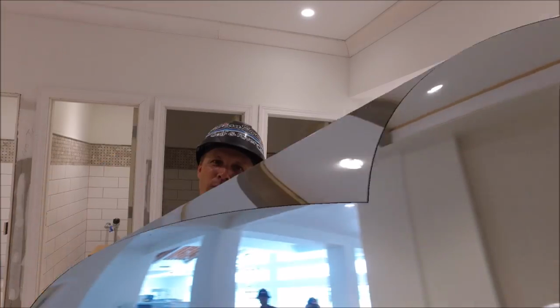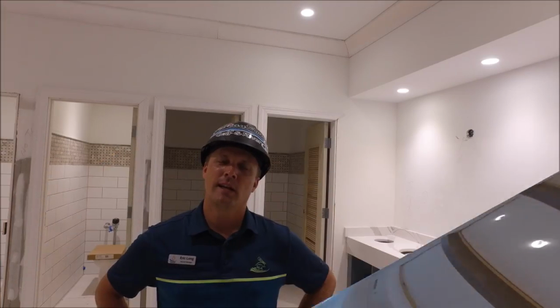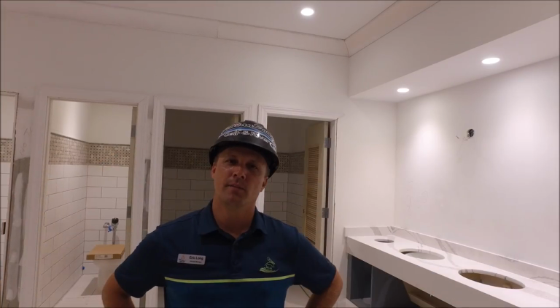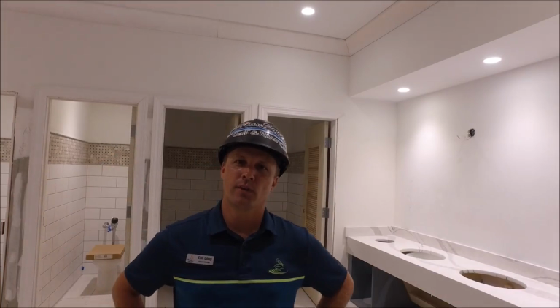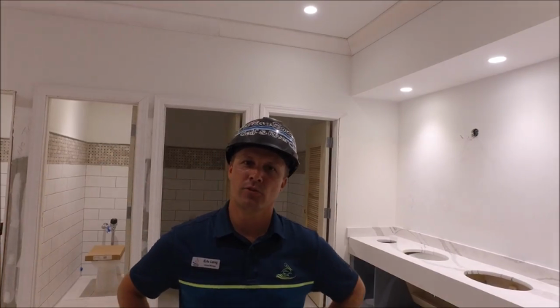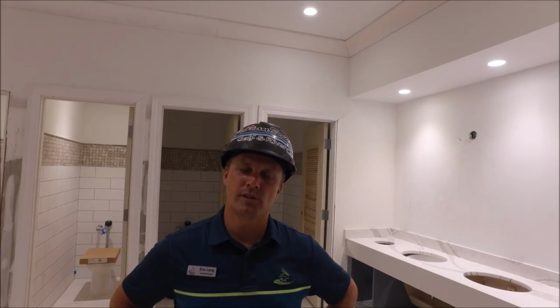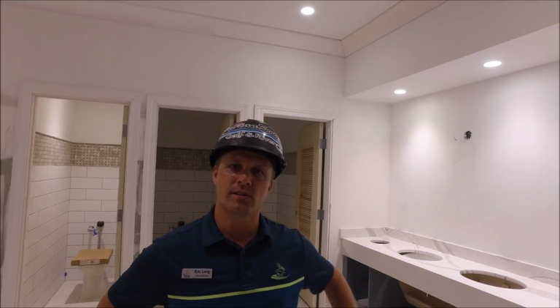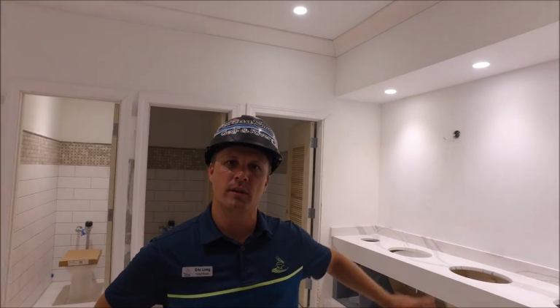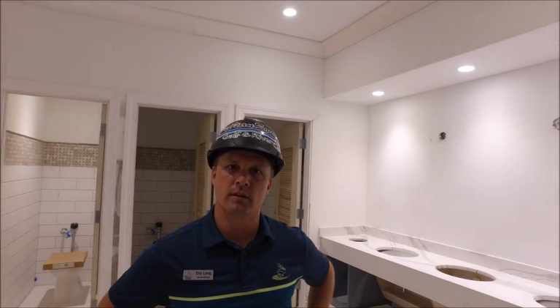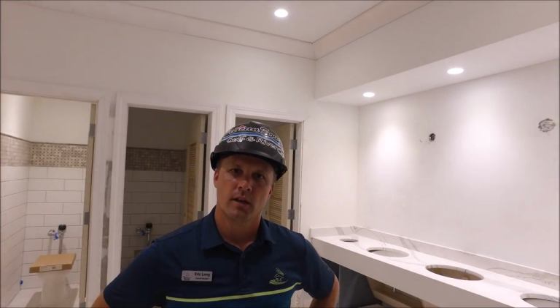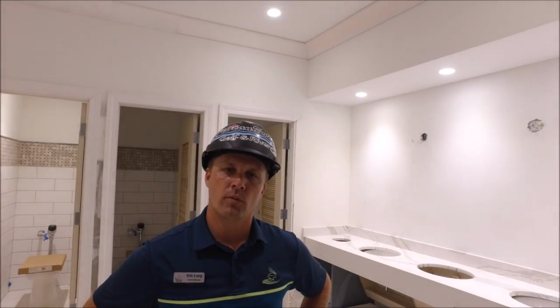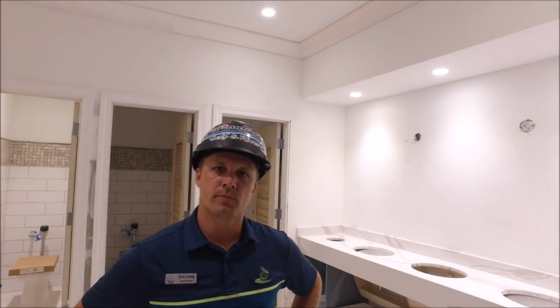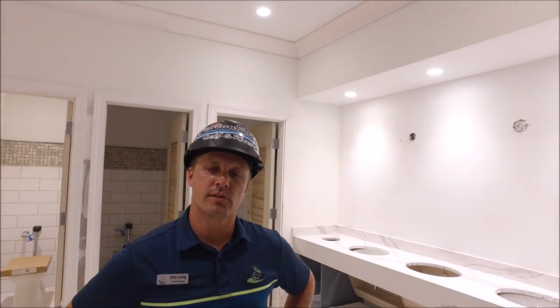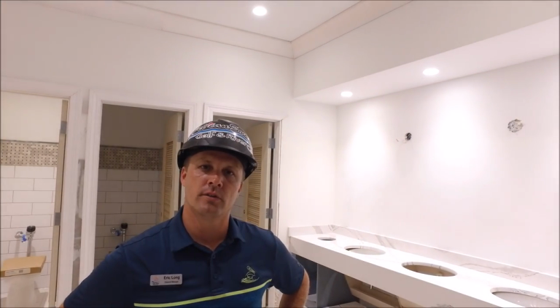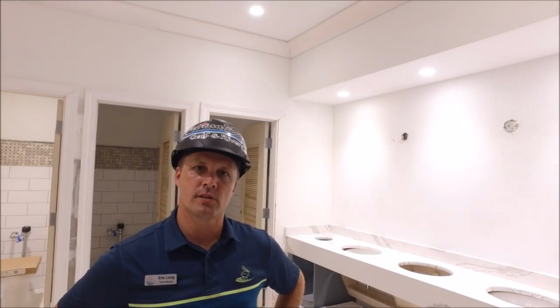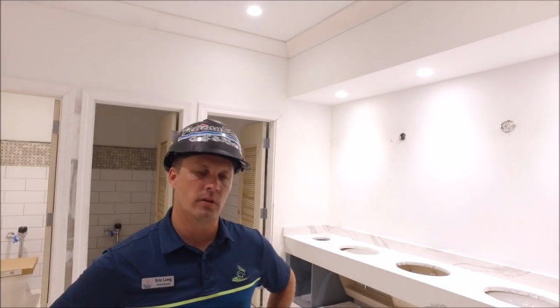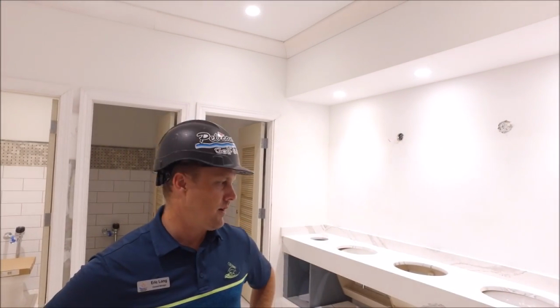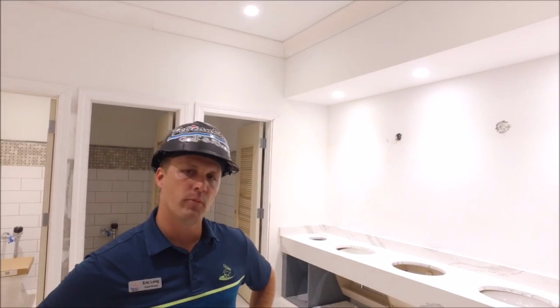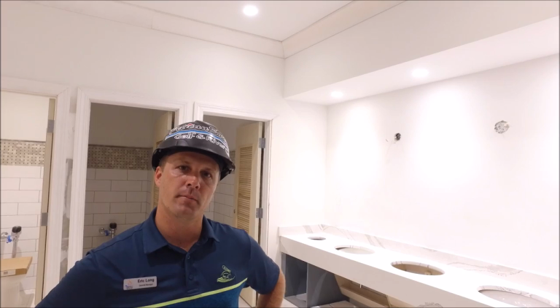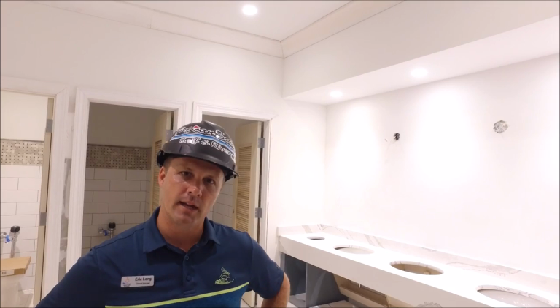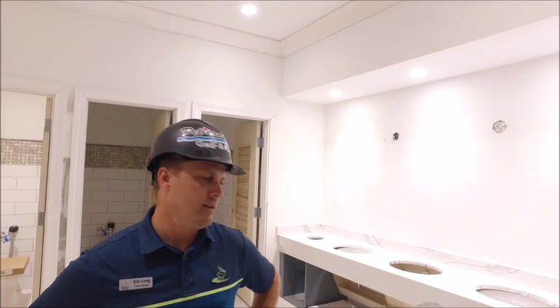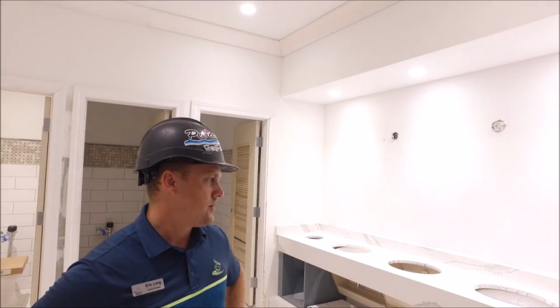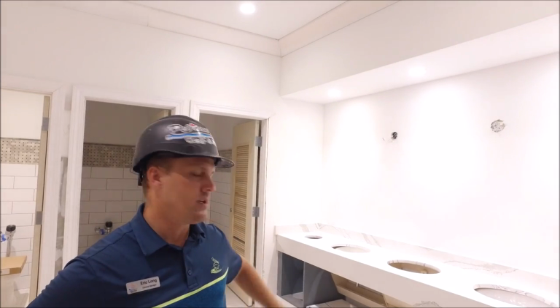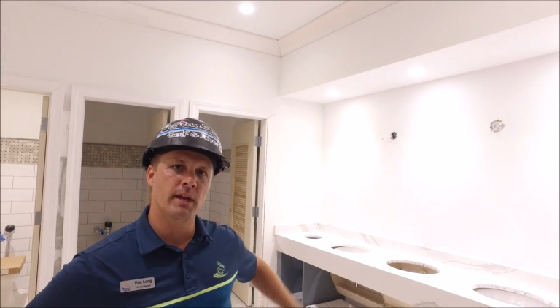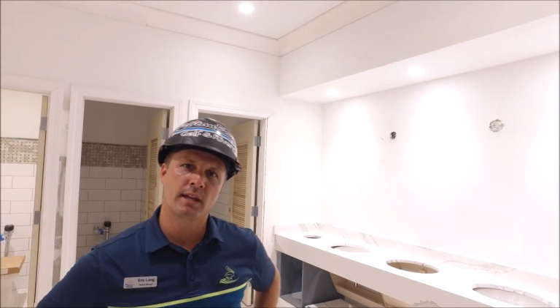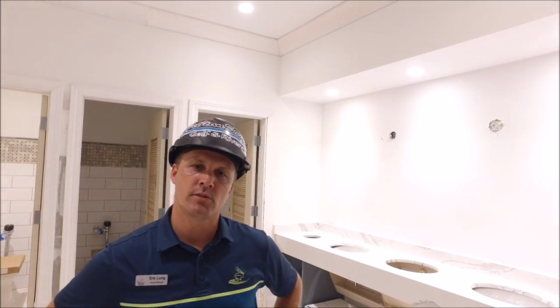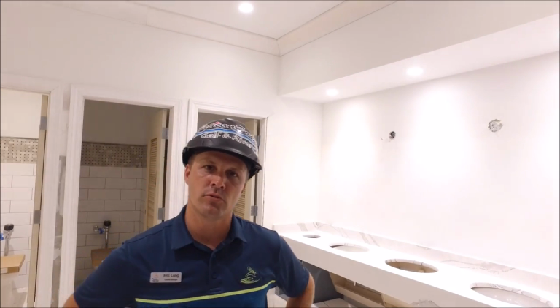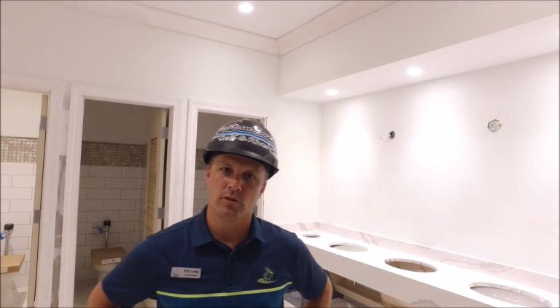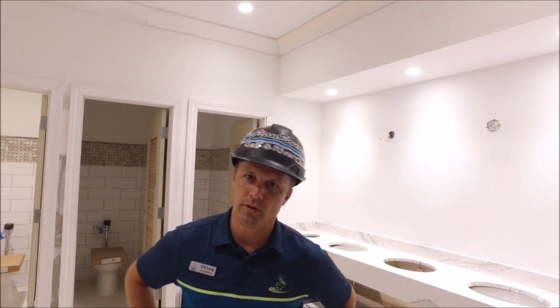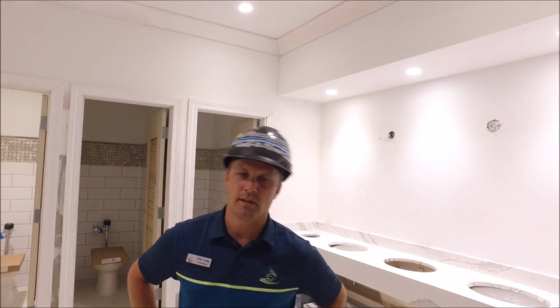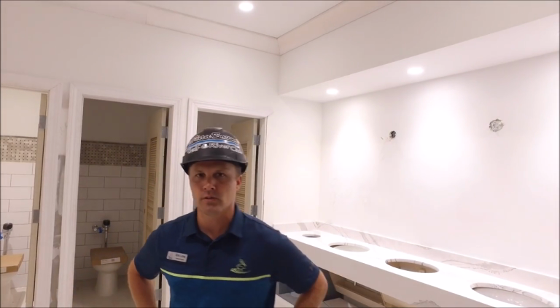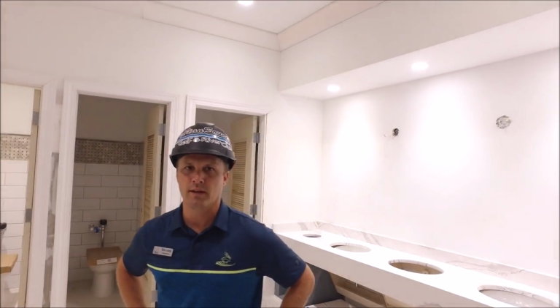We're located in the men's restroom. You can see that some of the granite work has been installed — this is called Cambria Botanica. It's in both the men's and ladies' restroom. I'll showcase the other restroom now.